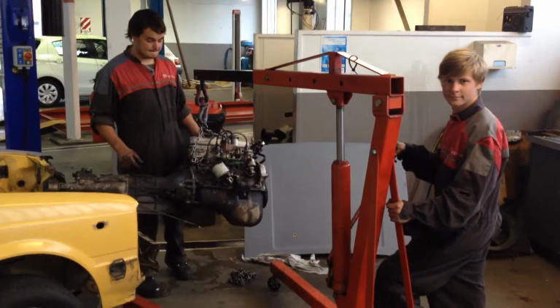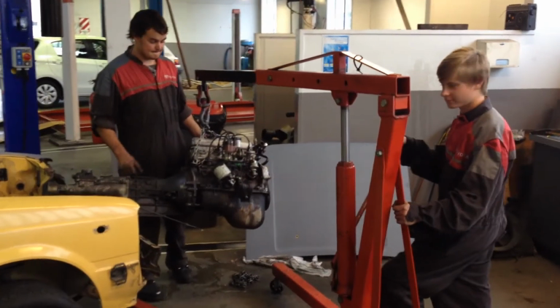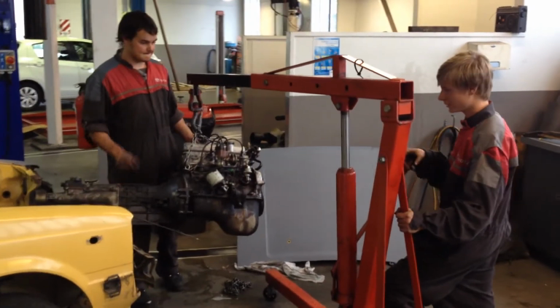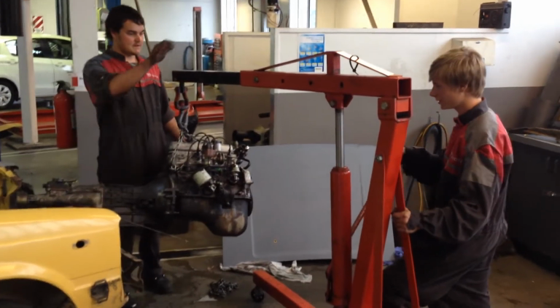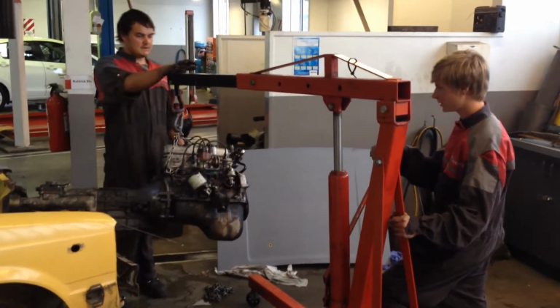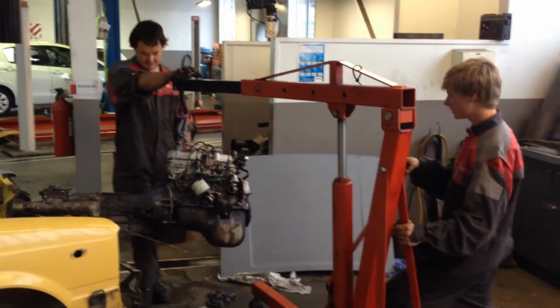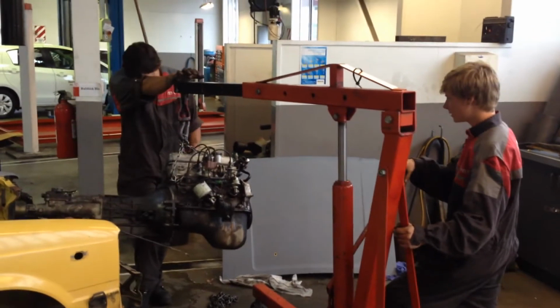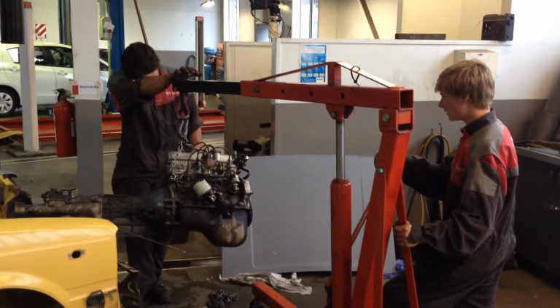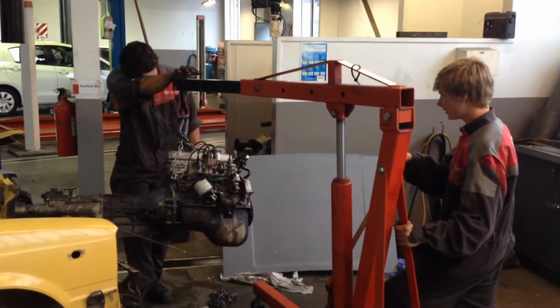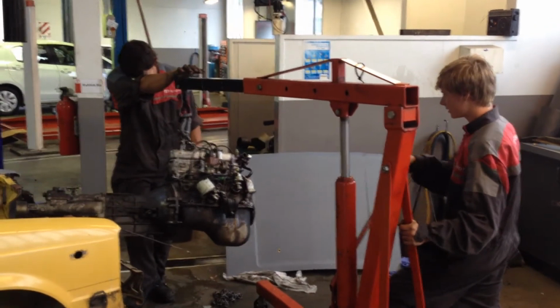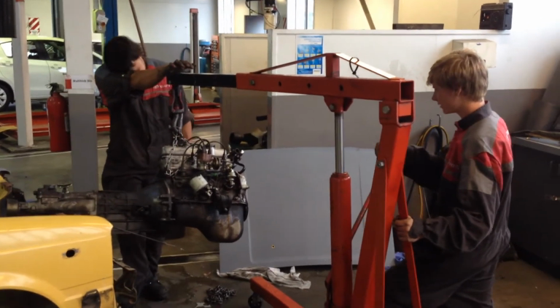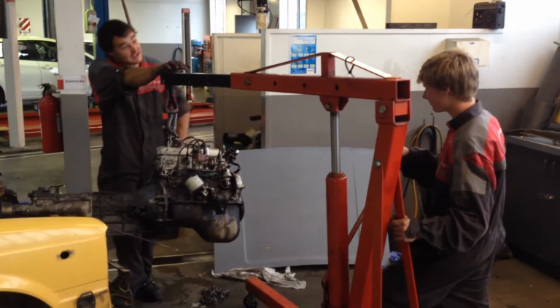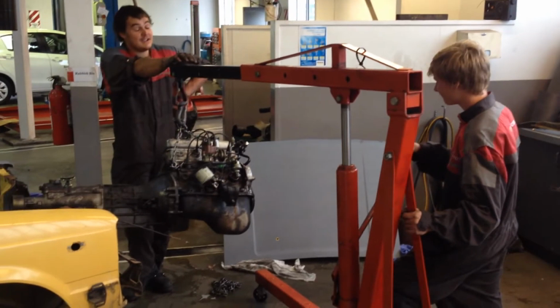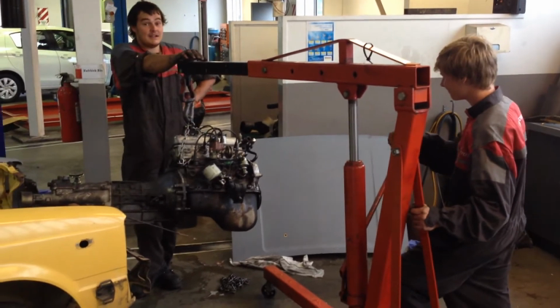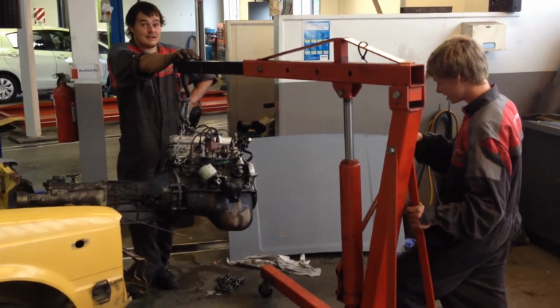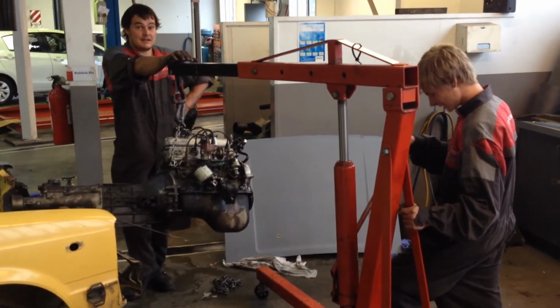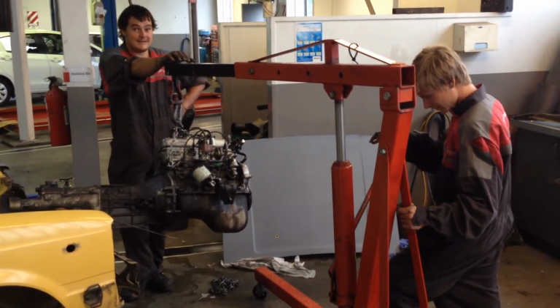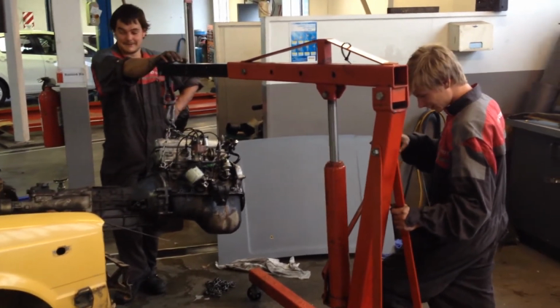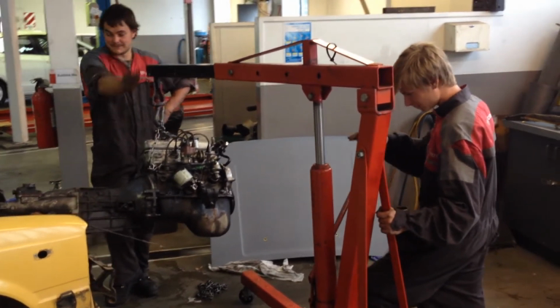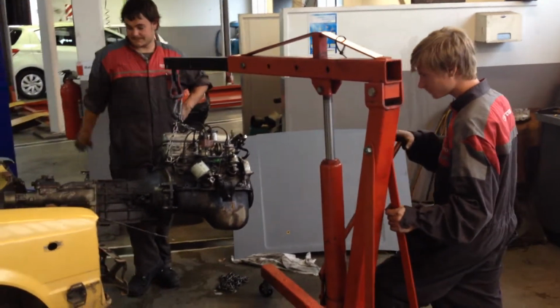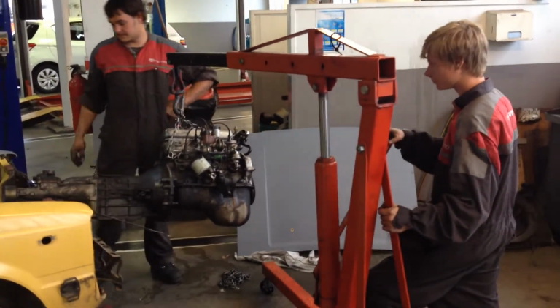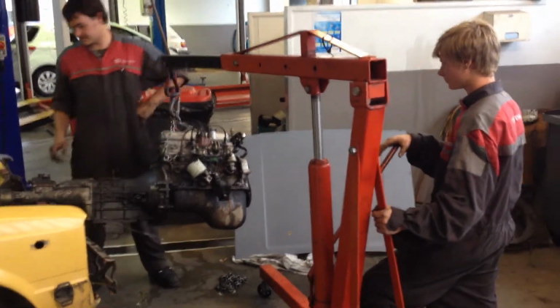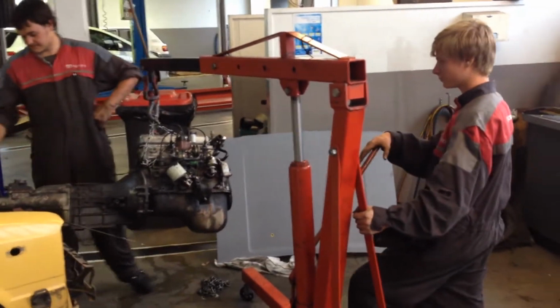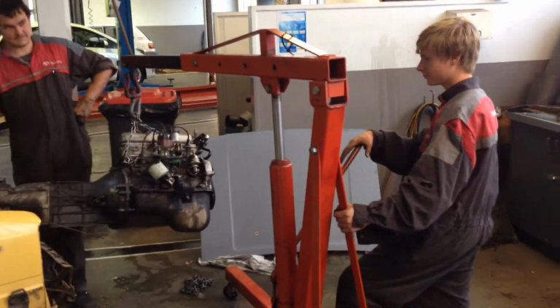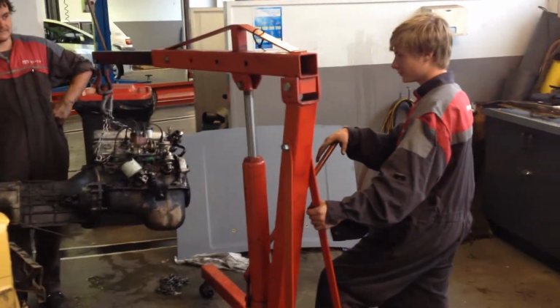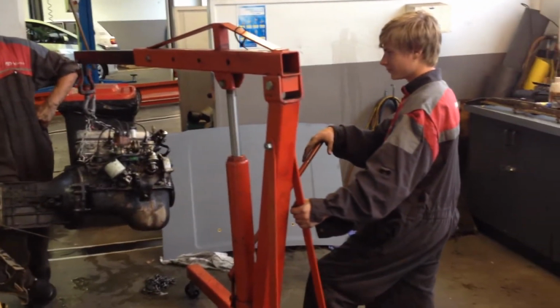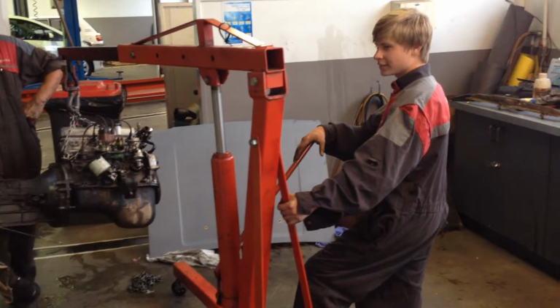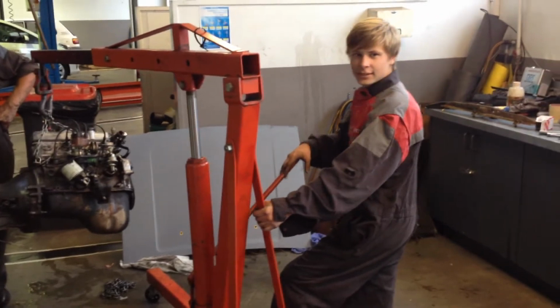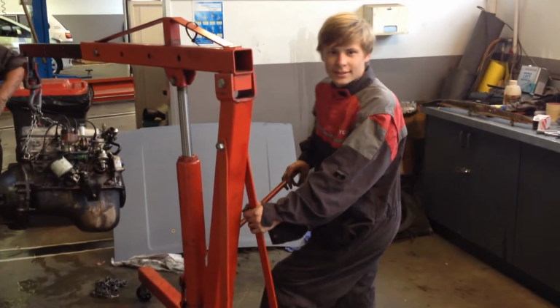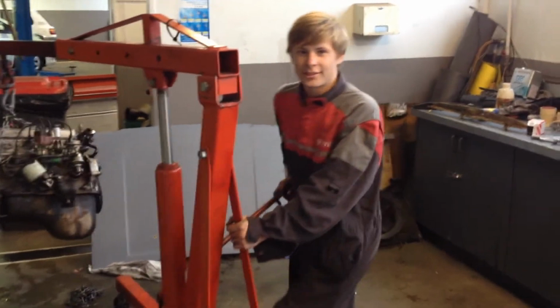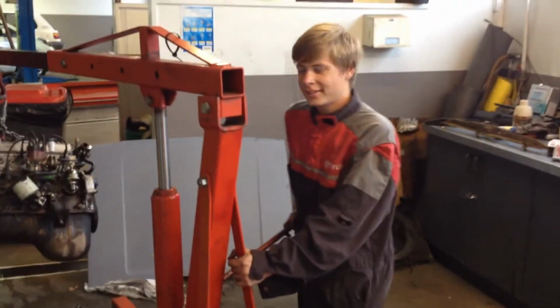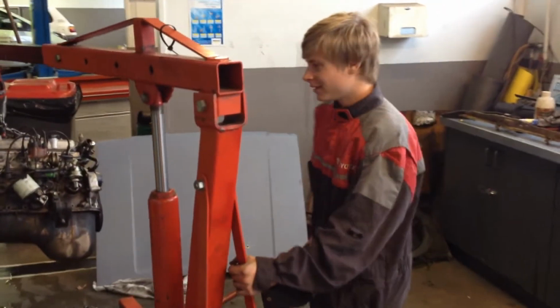Here we are with Oscar Bowater and David the mechanic, and we're just going through a bit of a process of Oscar's first car. Oscar, walk us through it, buddy. What's going on?